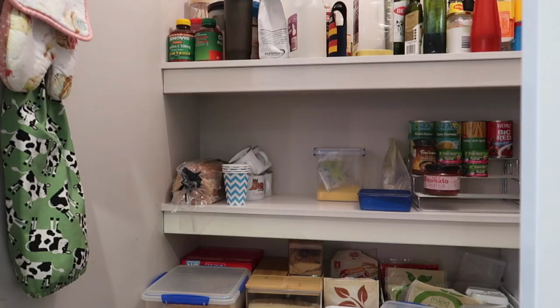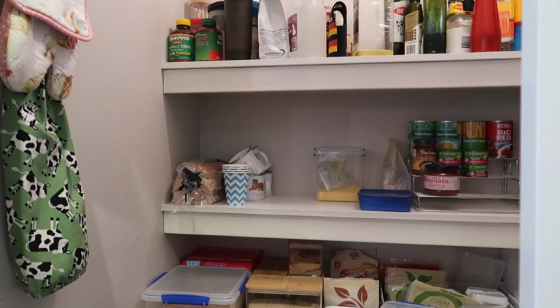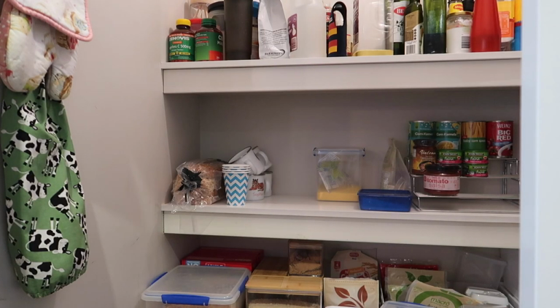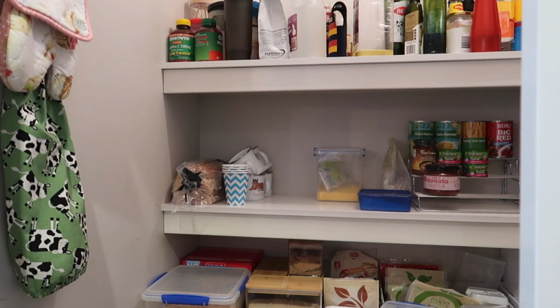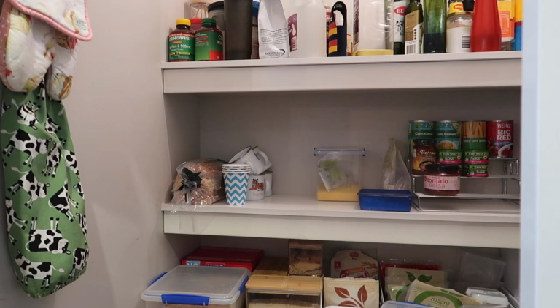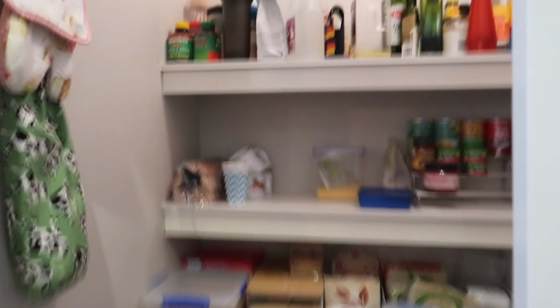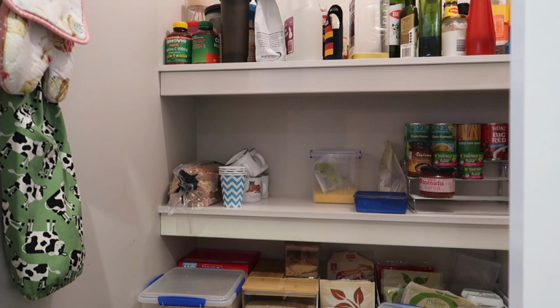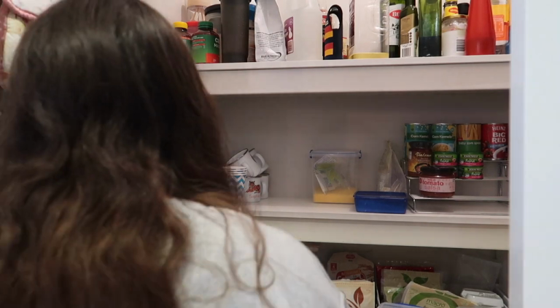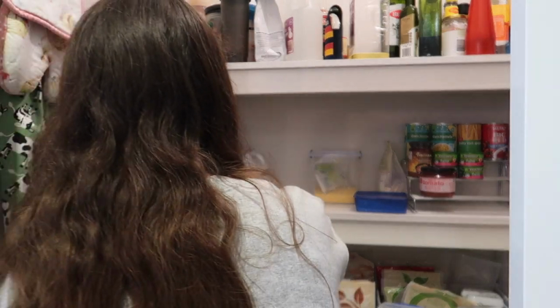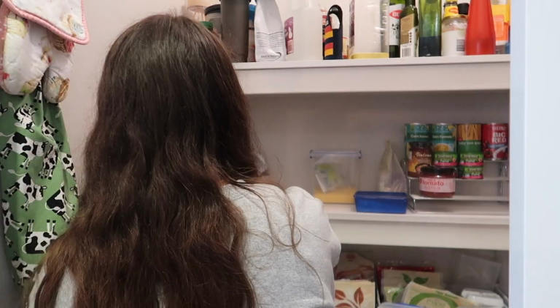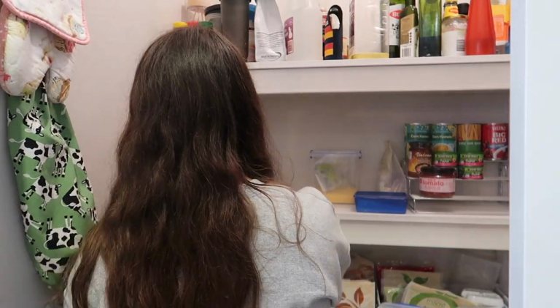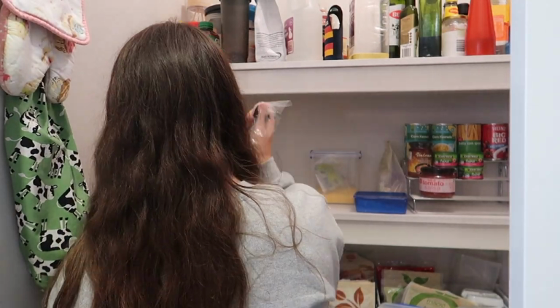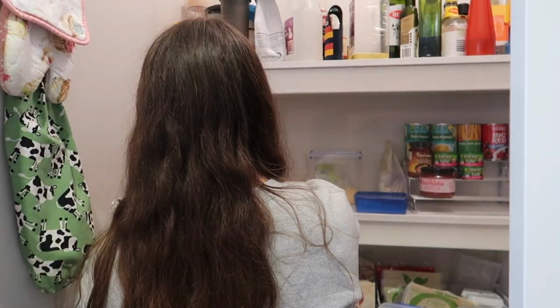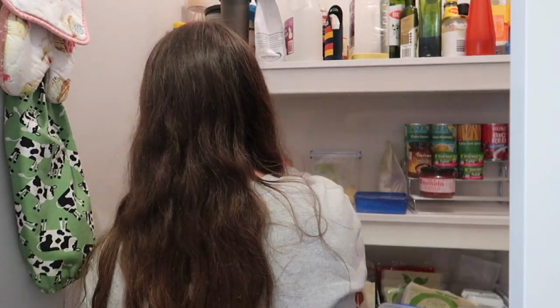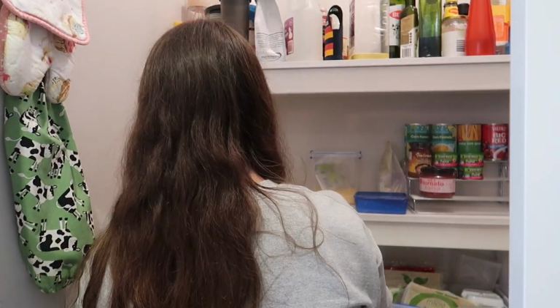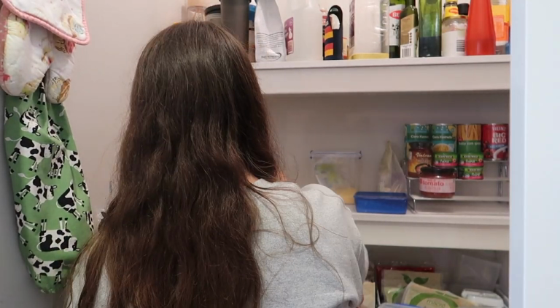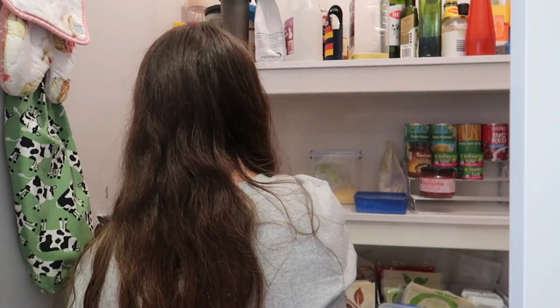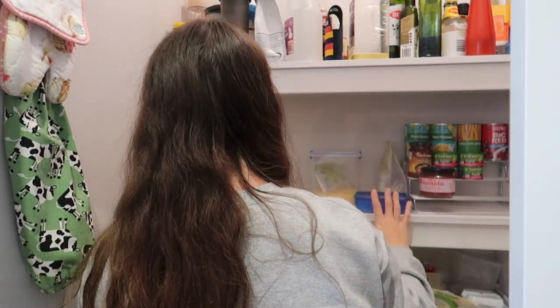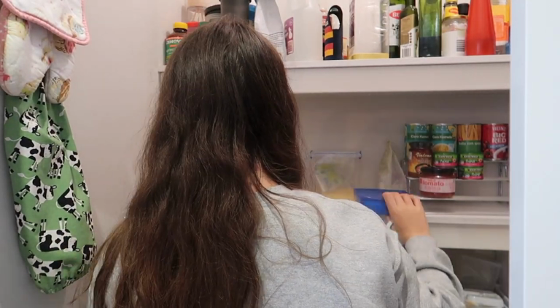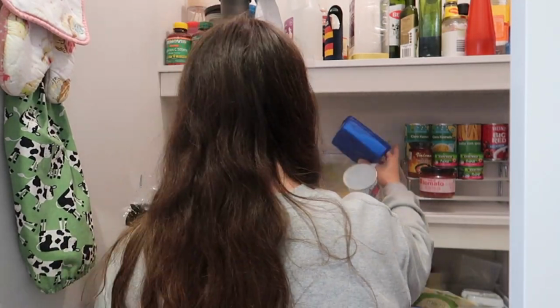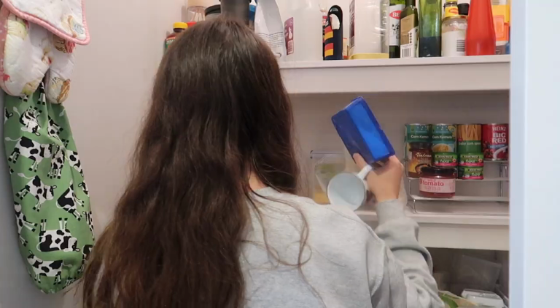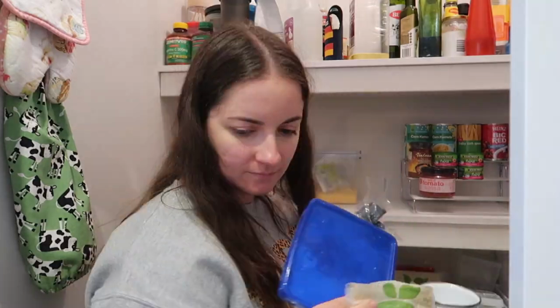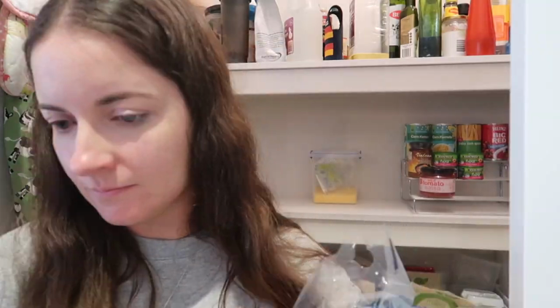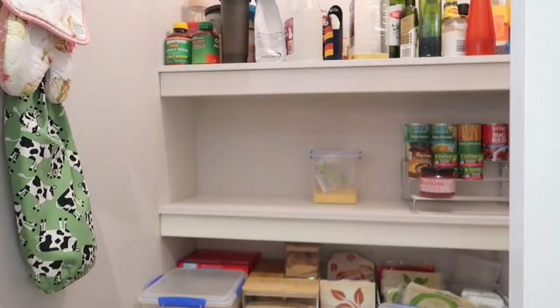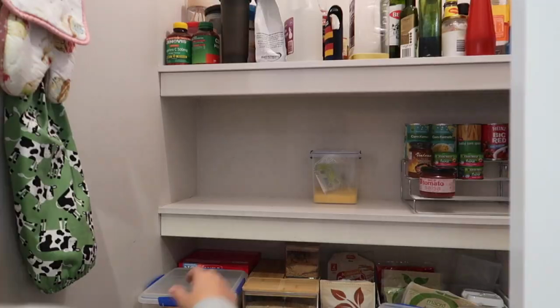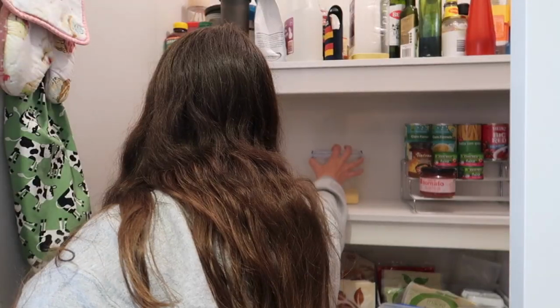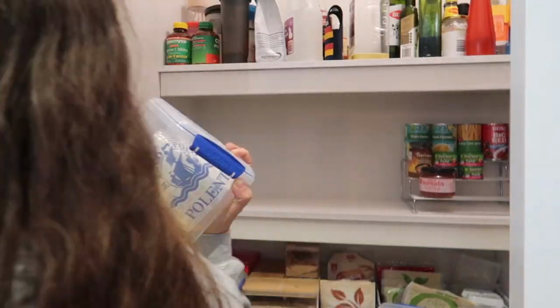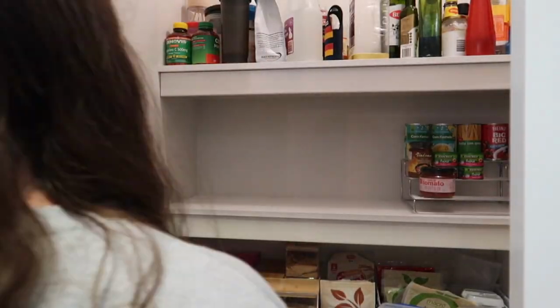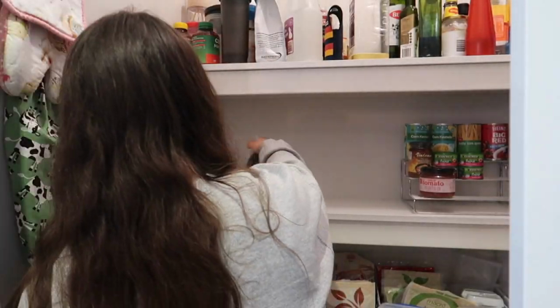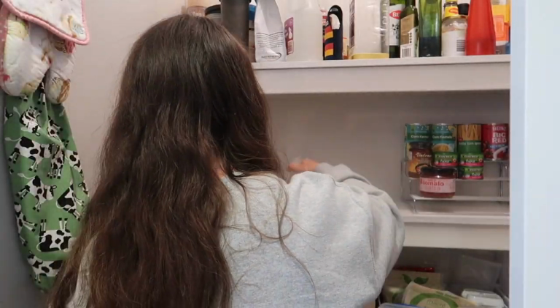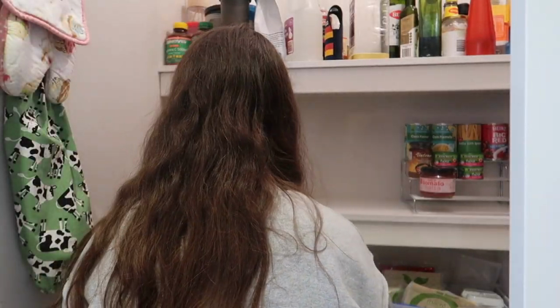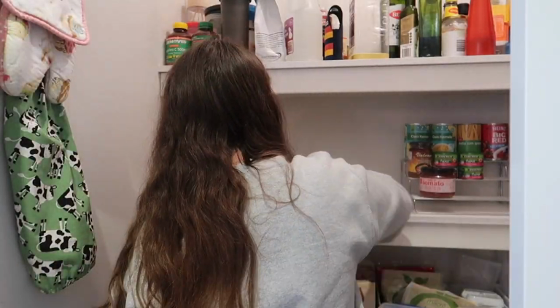My plan for the long run is that where the bread and cups currently are, that's going to be where all these containers go — next to the cans. It's just high enough that the kids can't reach it, but it's a good eye height for me so I can see them all.